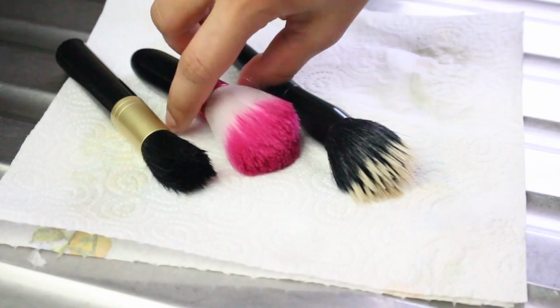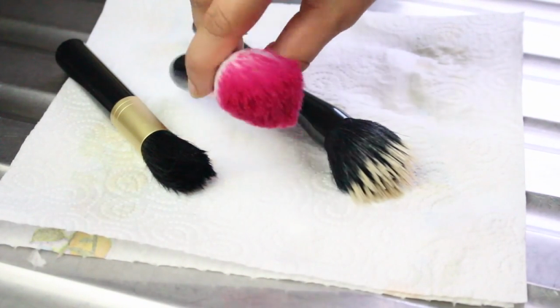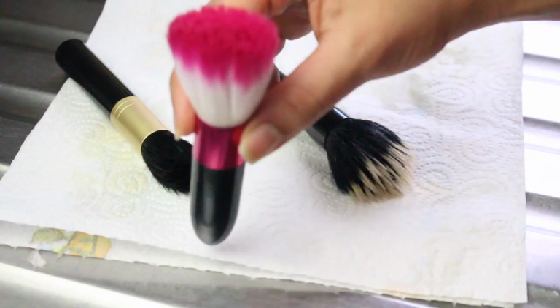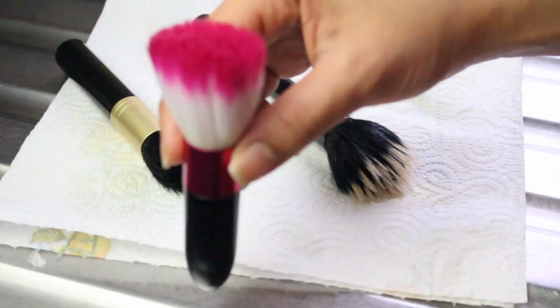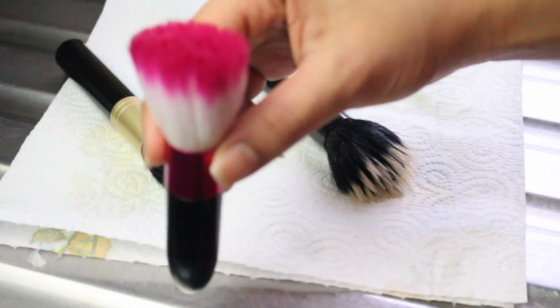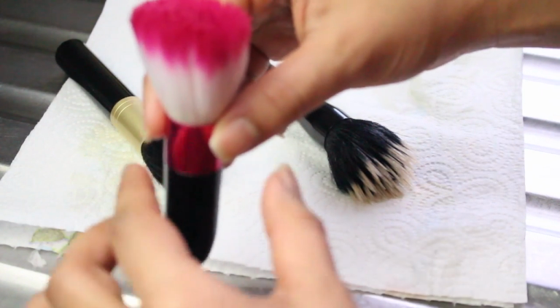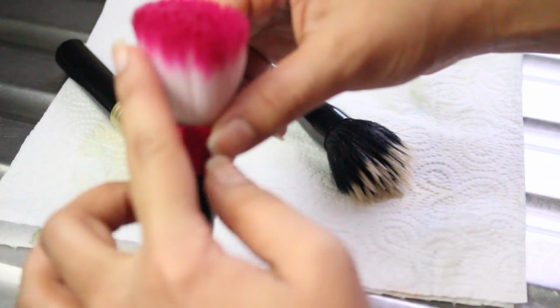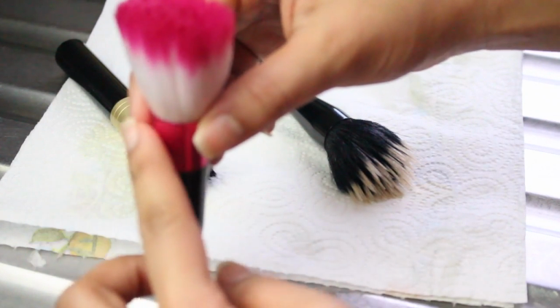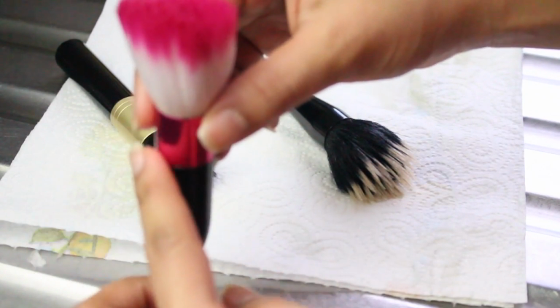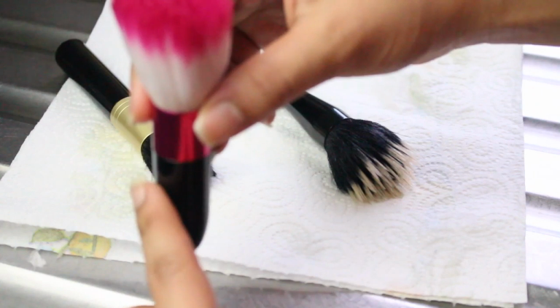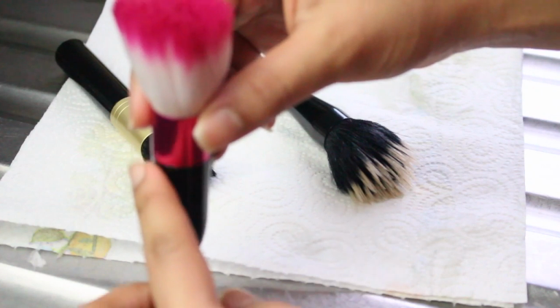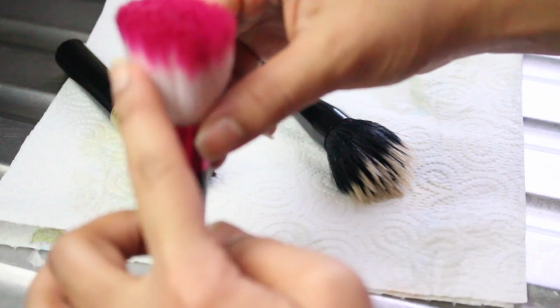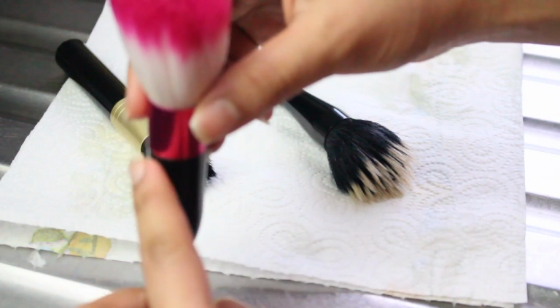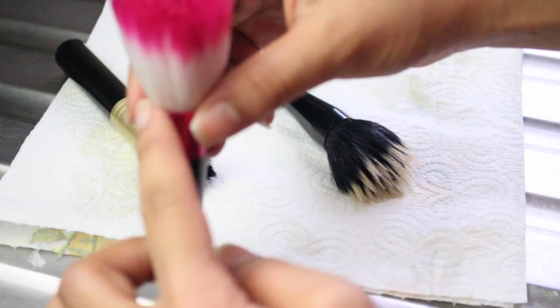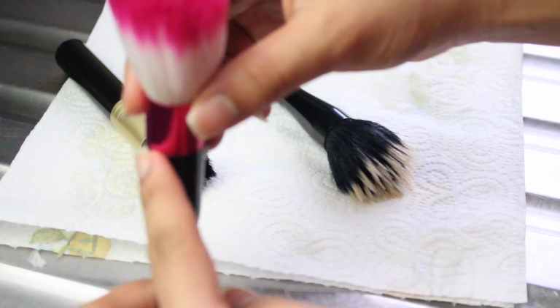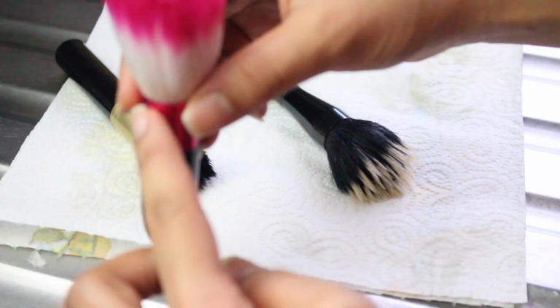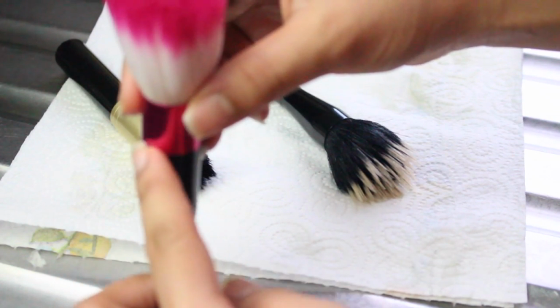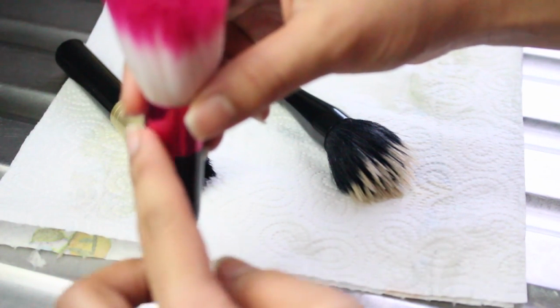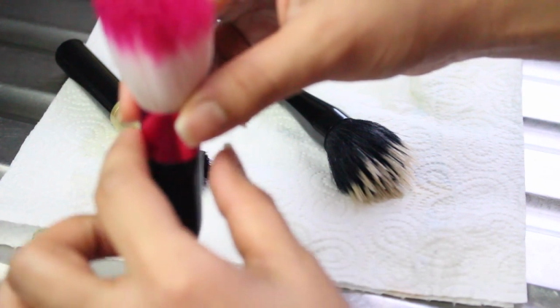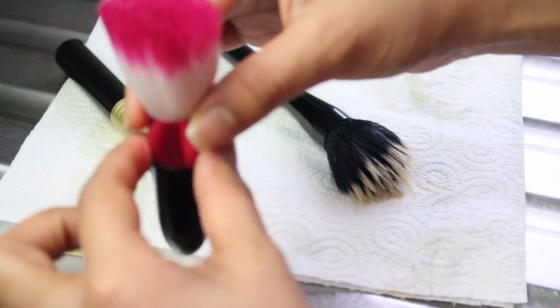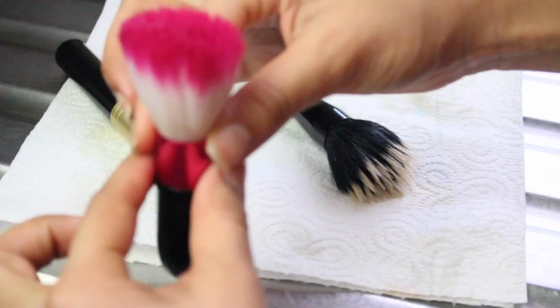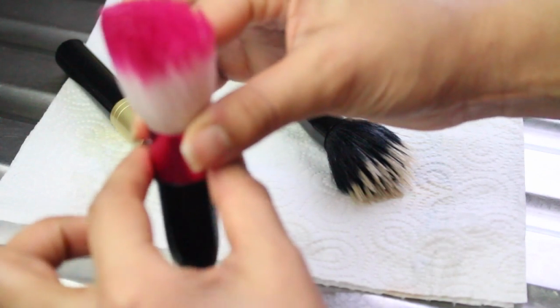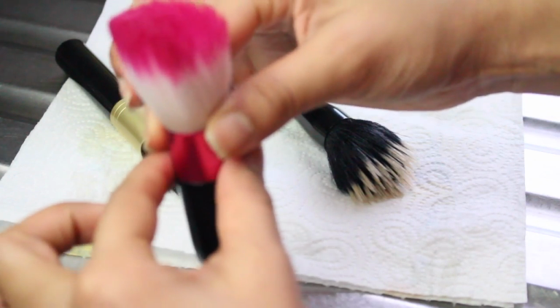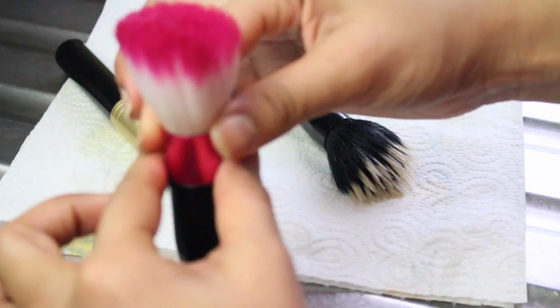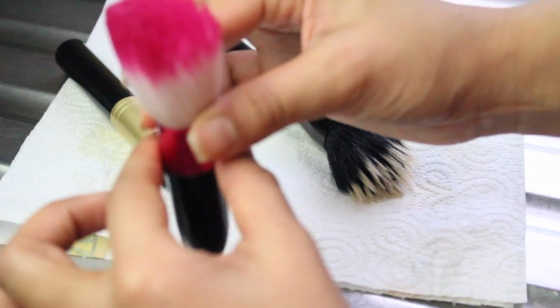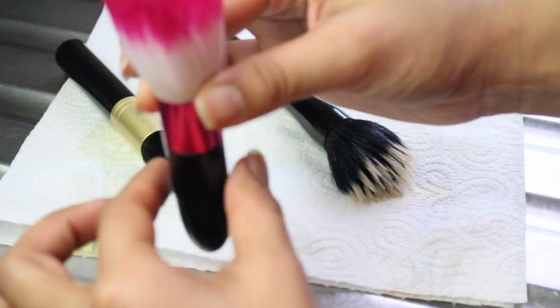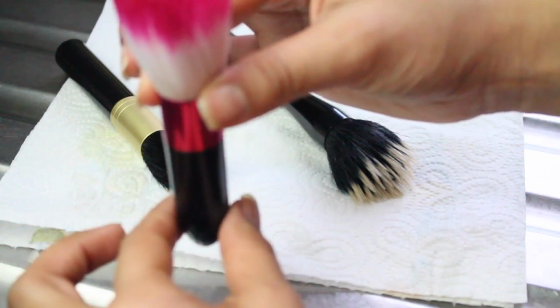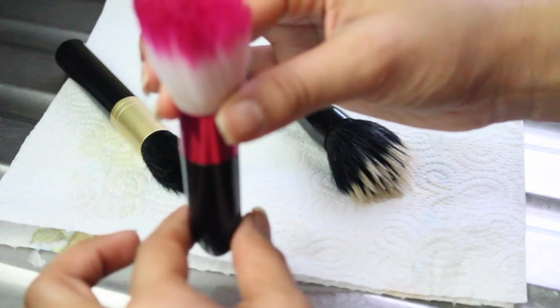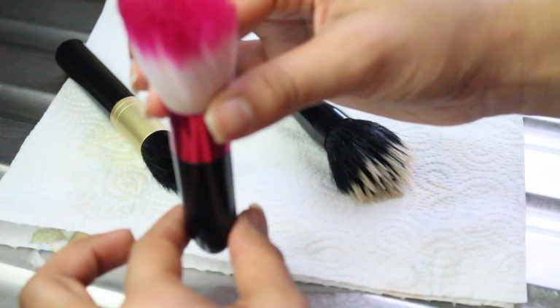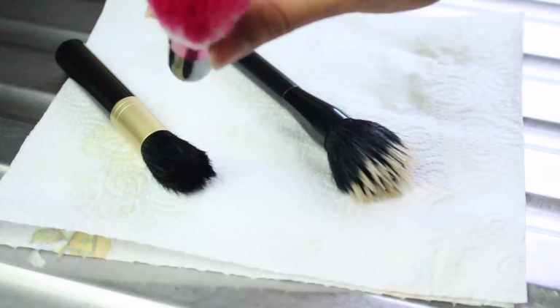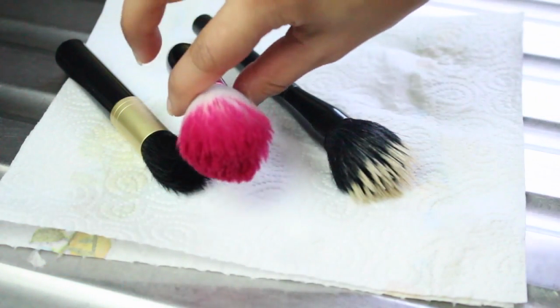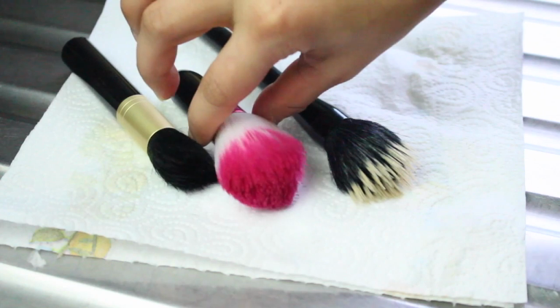Quick tip guys: do not let your brushes dry standing up with the bristles facing upwards. This will ruin them. Water will drip down the bristles into the brush and loosen the glue holding the hairs together inside the handle, and eventually the hairs will fall out and the handle will be ruined too.